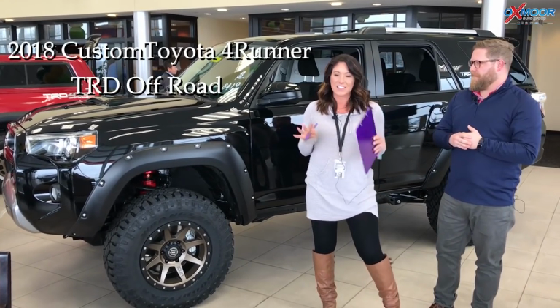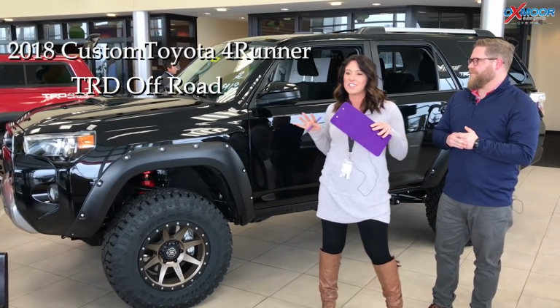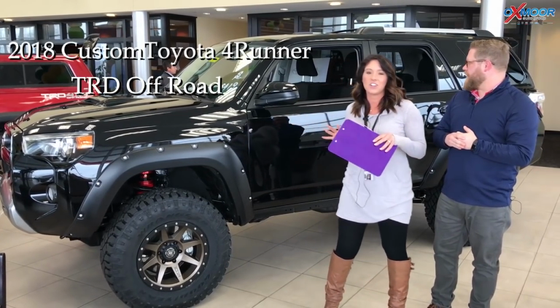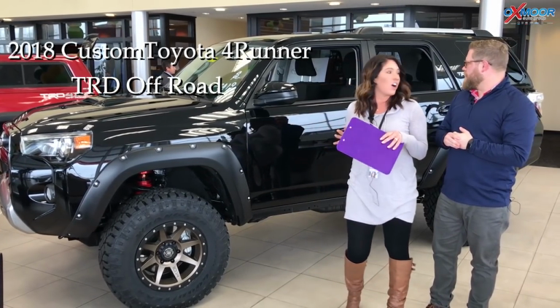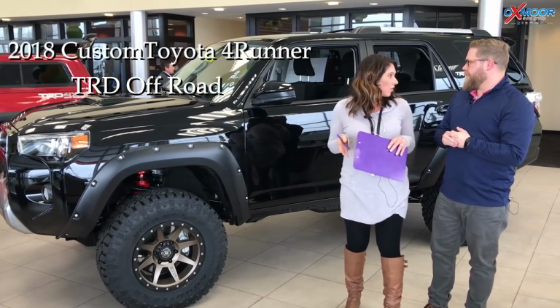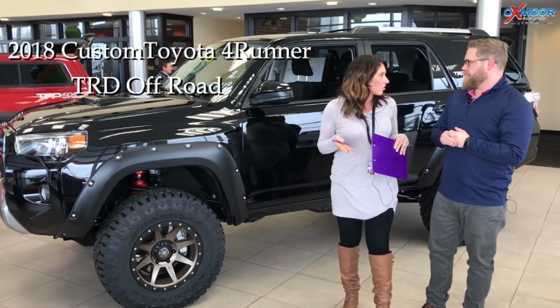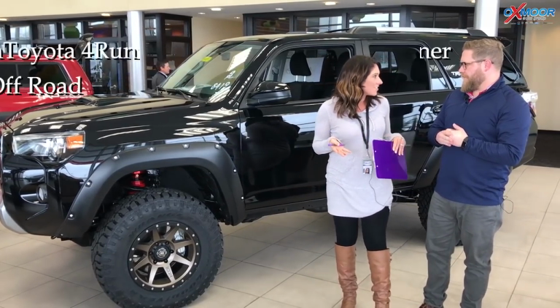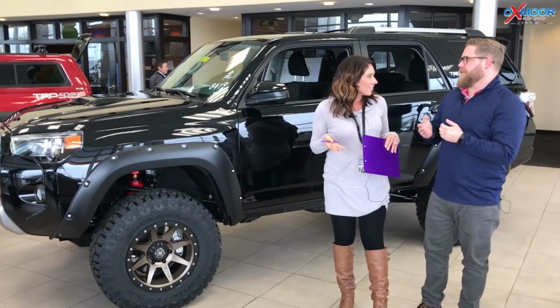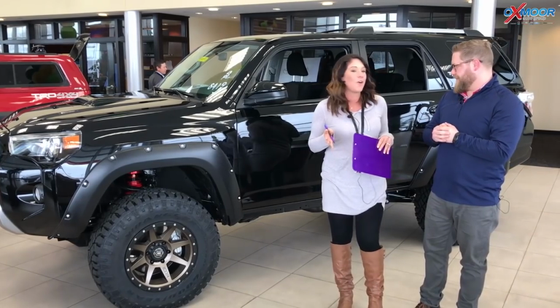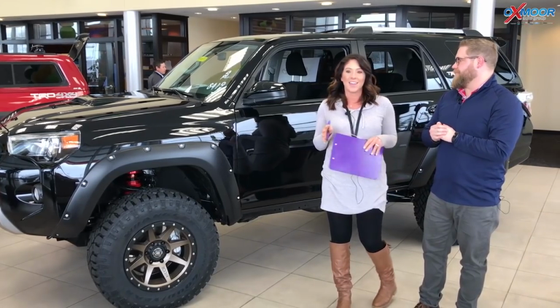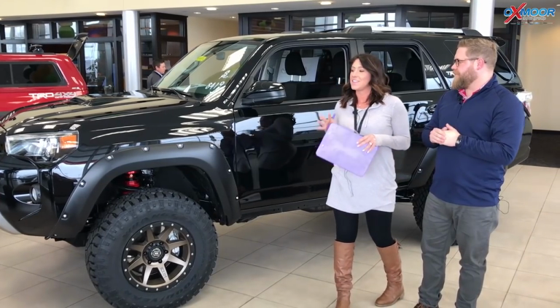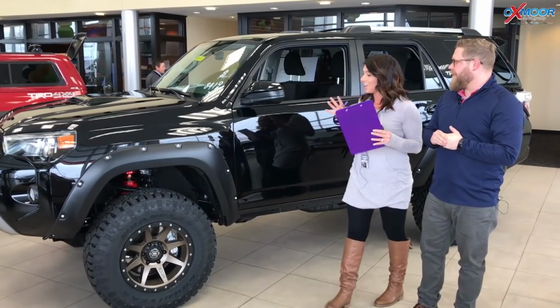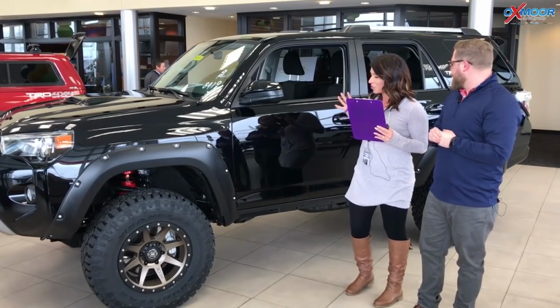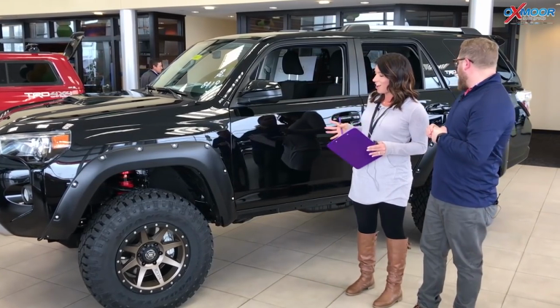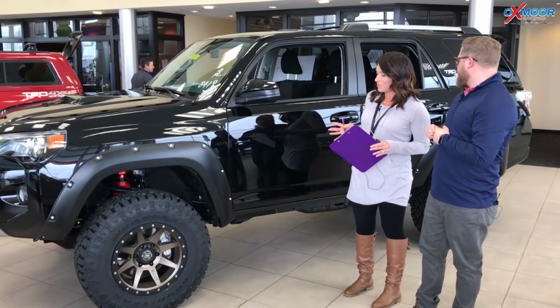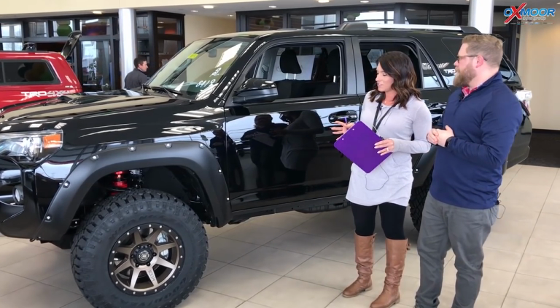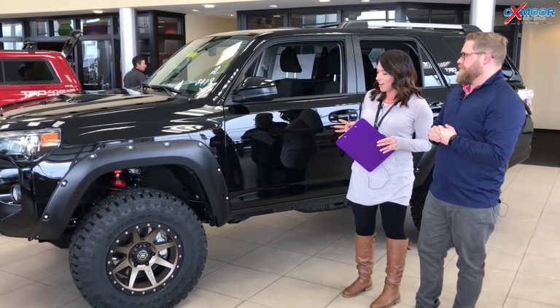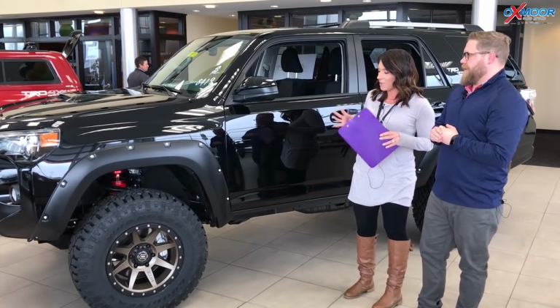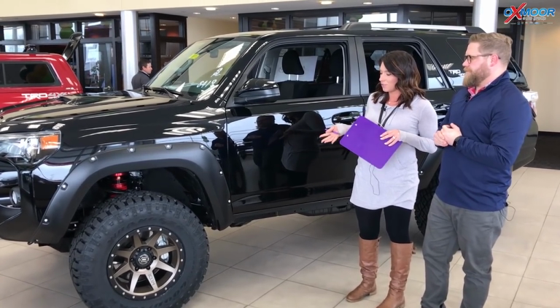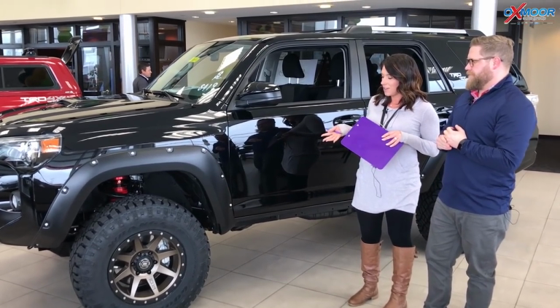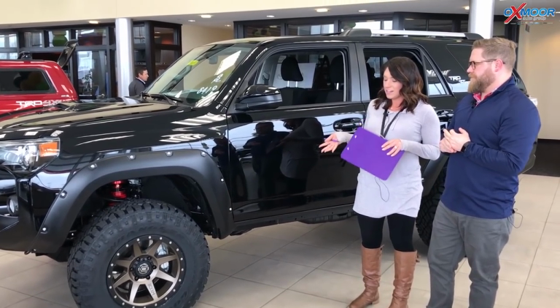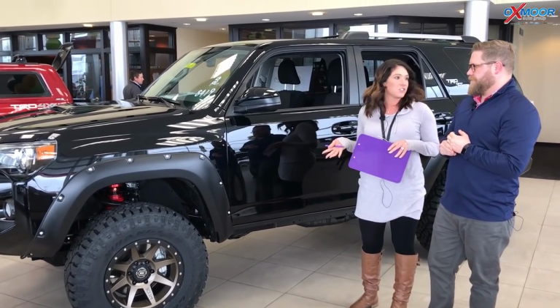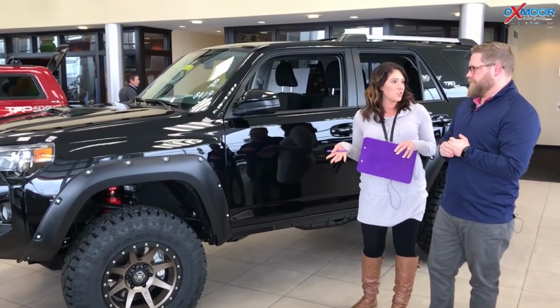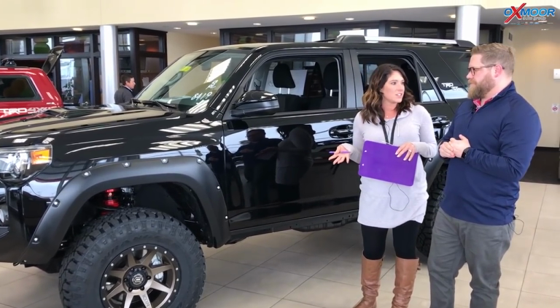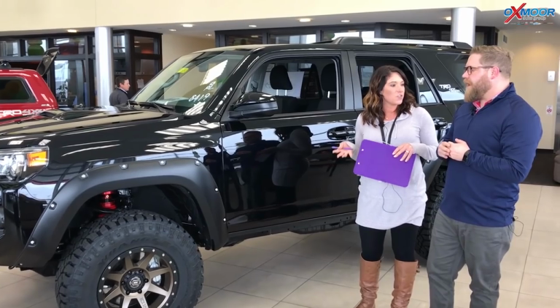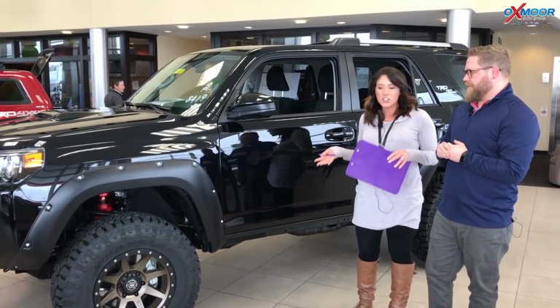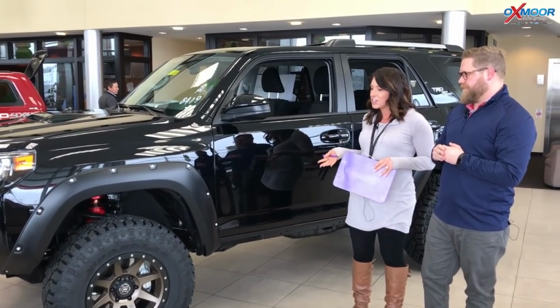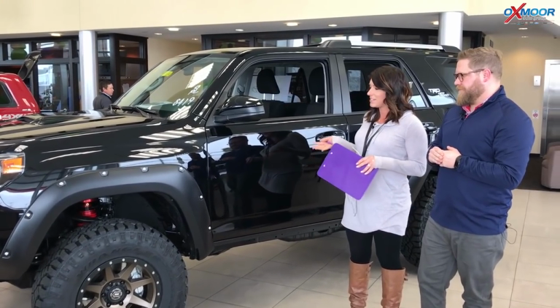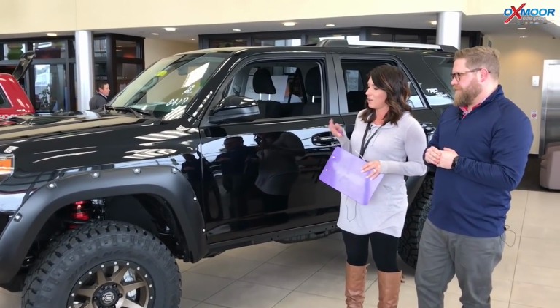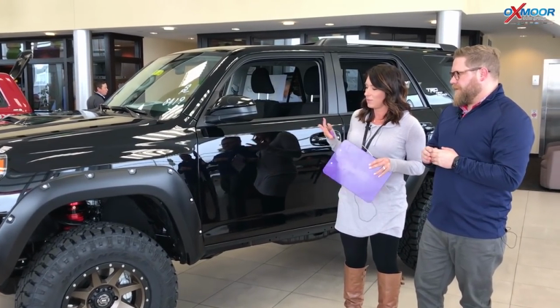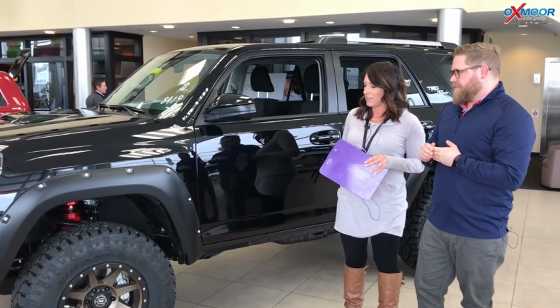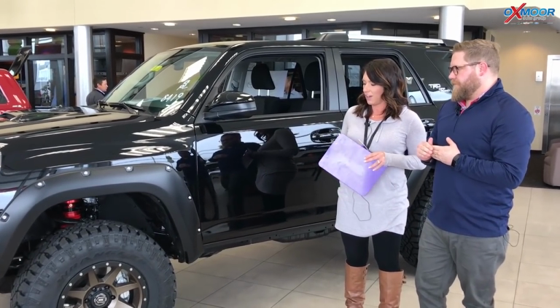Now these are the TRD Off-Roads, correct? Yes. These vehicles are awesome, and we've done a couple of neat features to these. So if you could just touch base on that, we would love that.